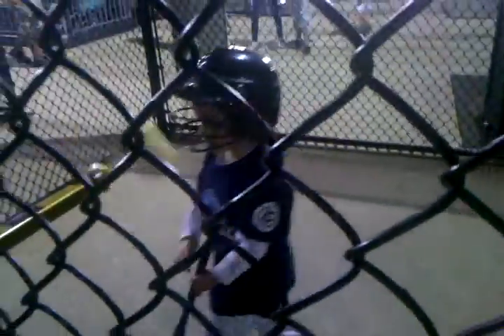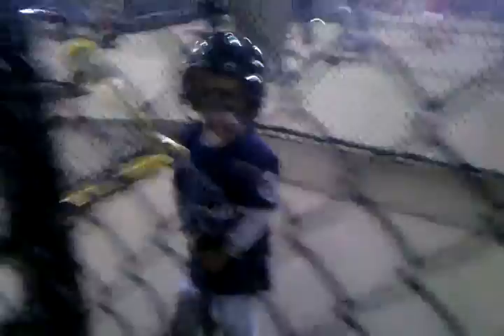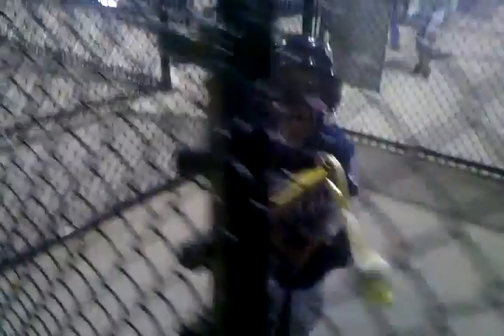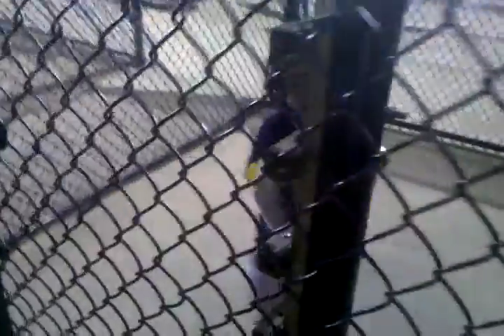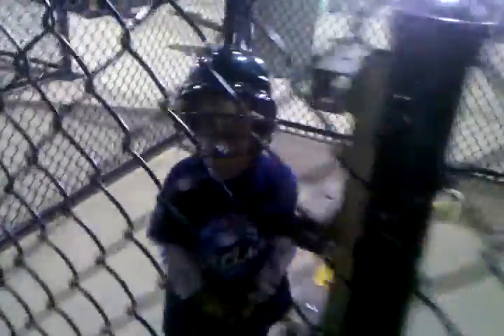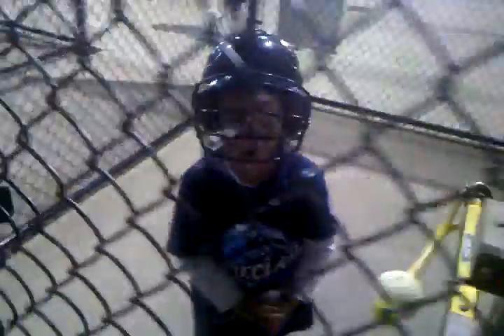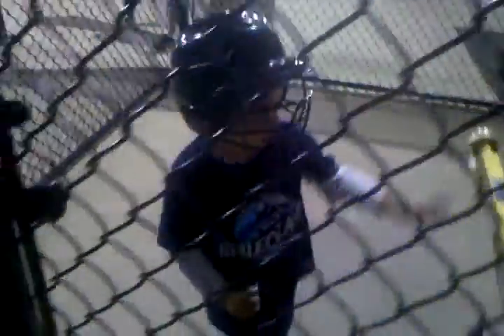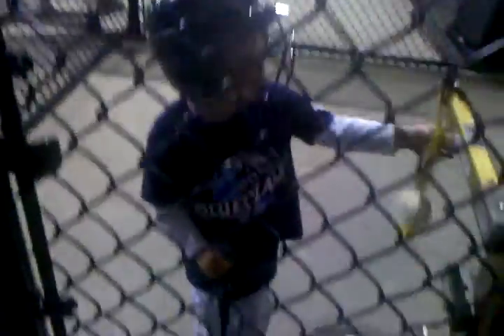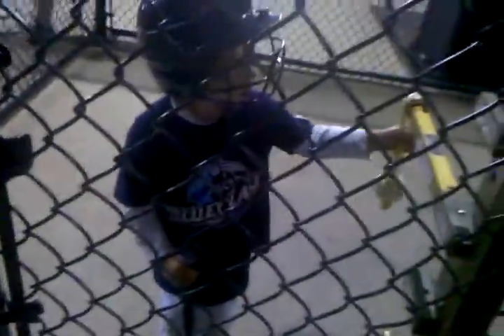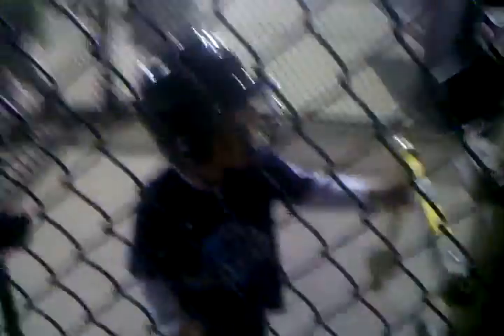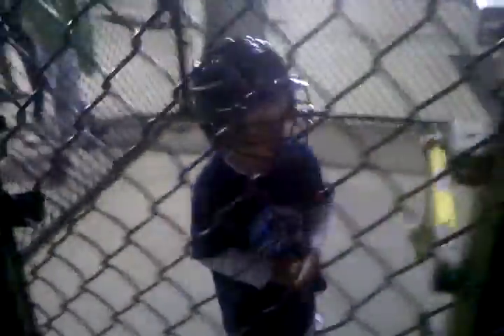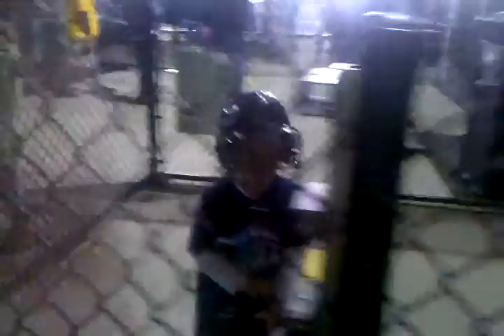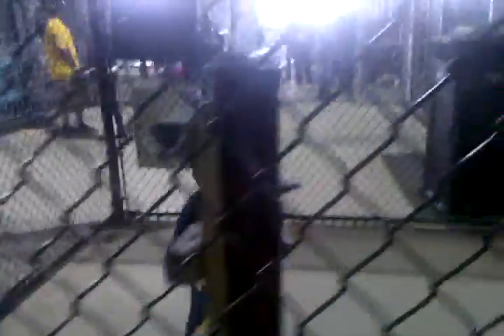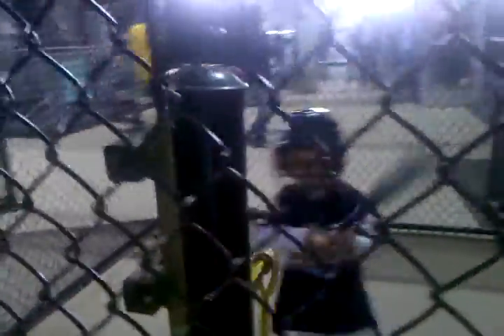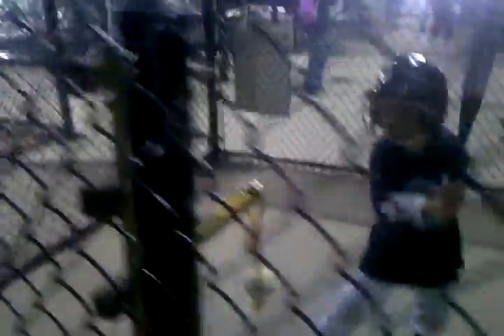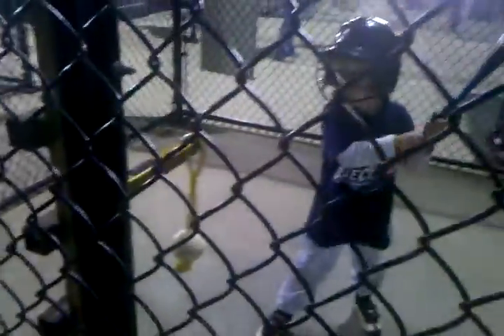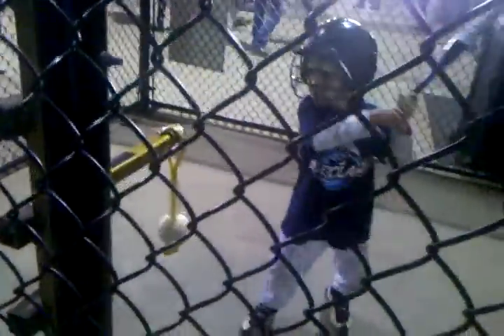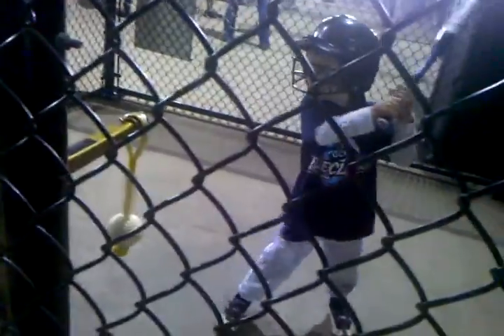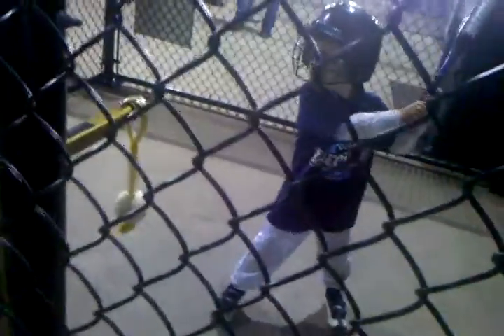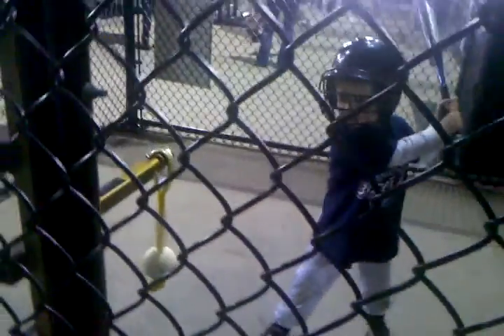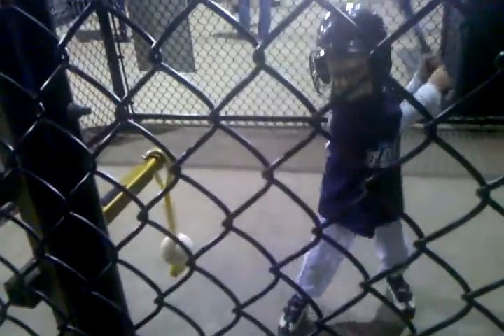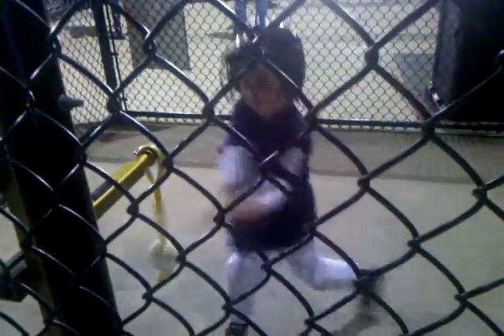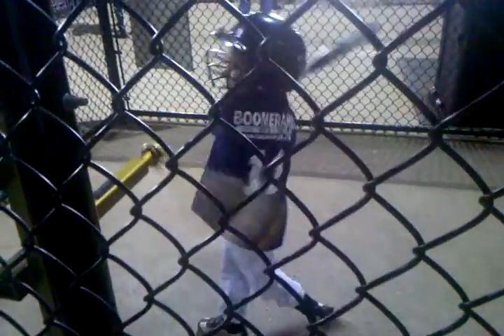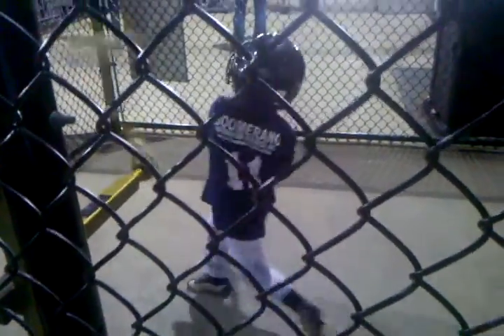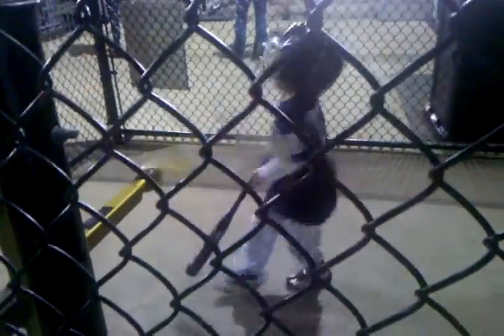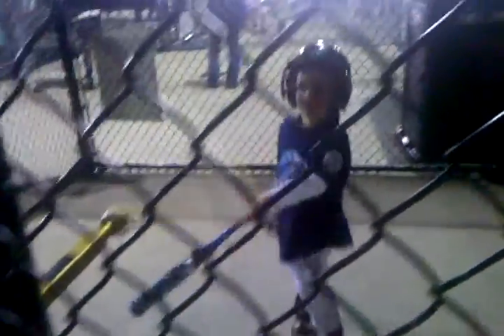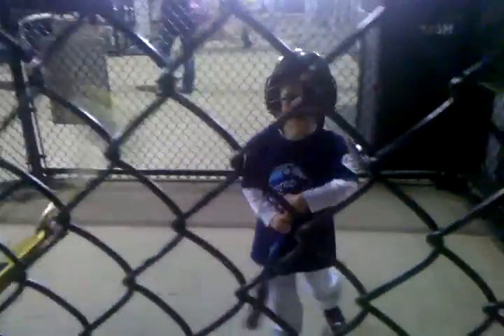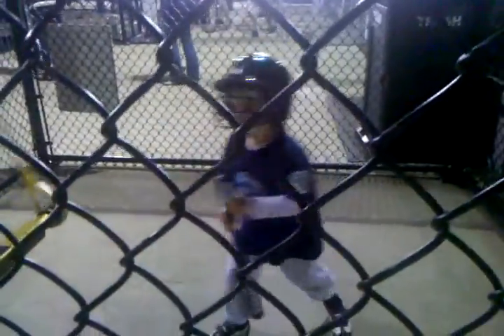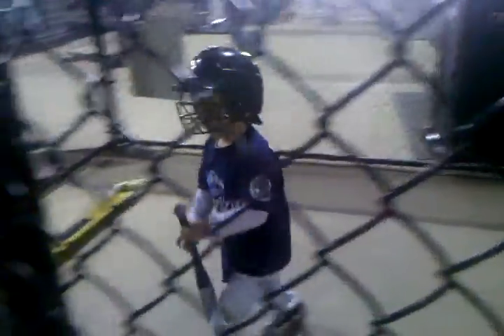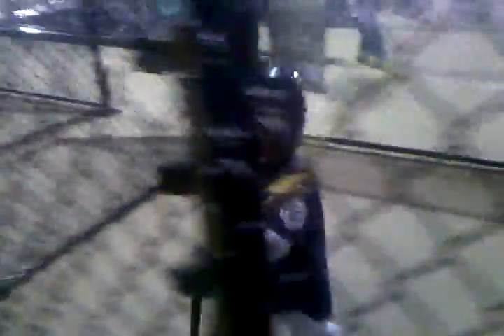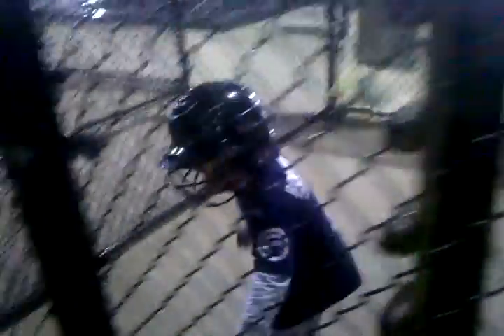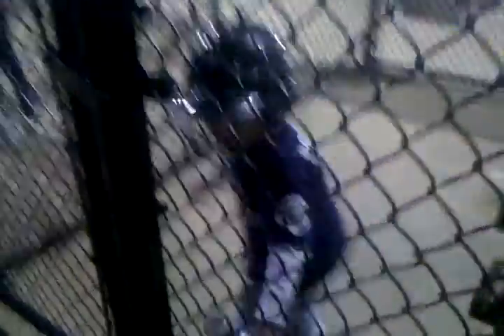You tired? Good job. One more, go ahead. Bat up. Use your top hand. Good. Rocco, good swing, buddy. That was a big rip right there.